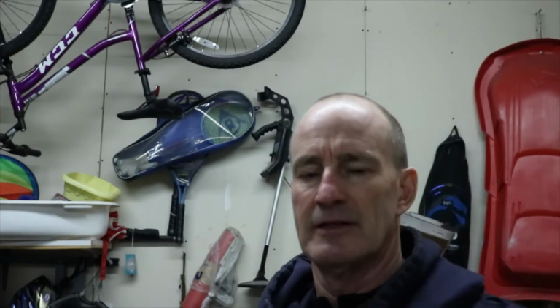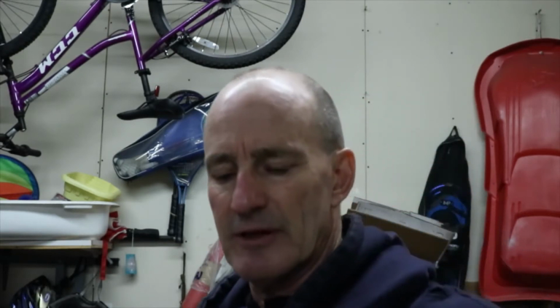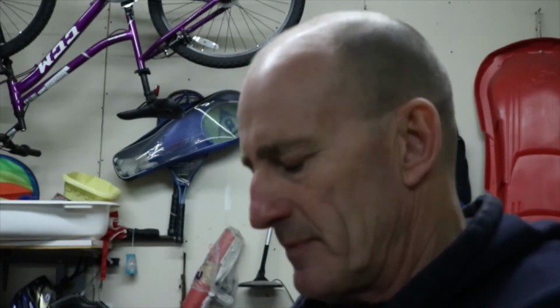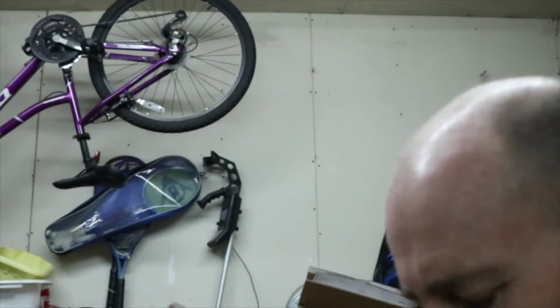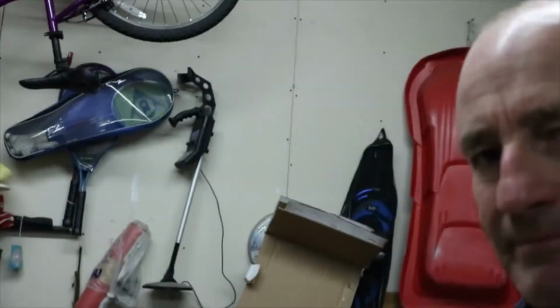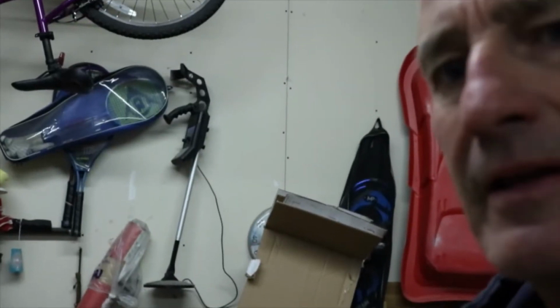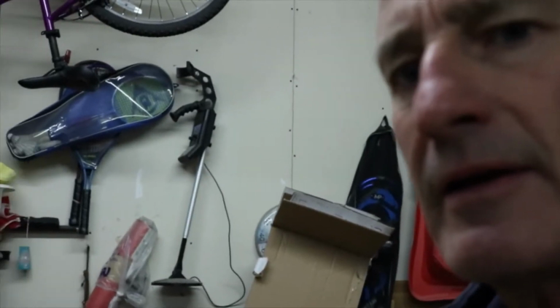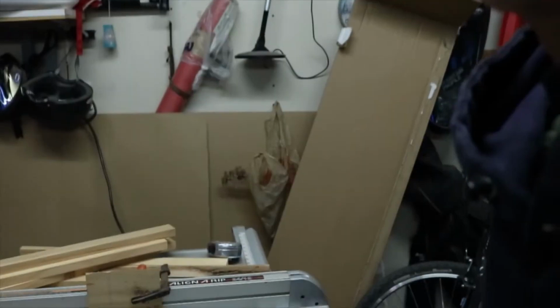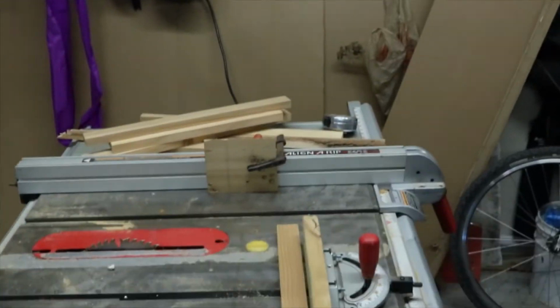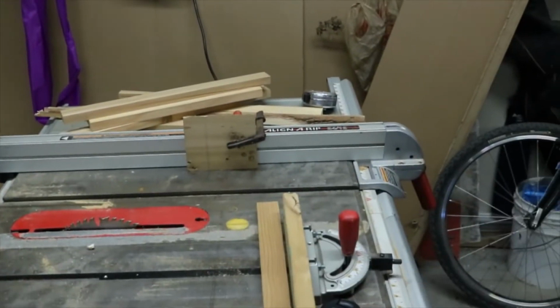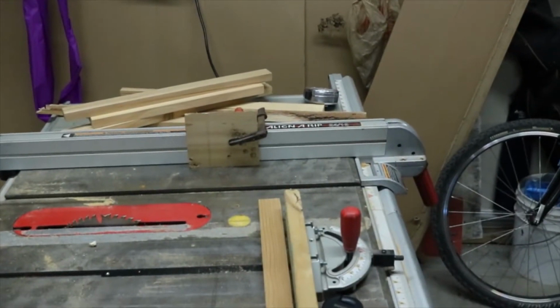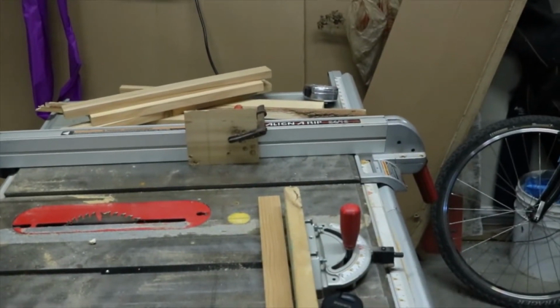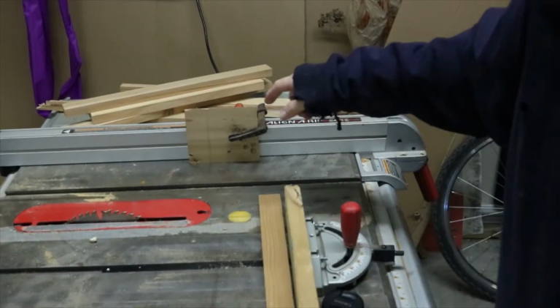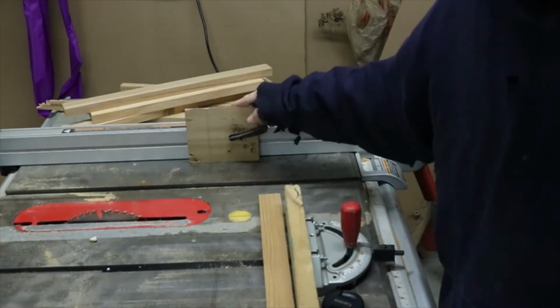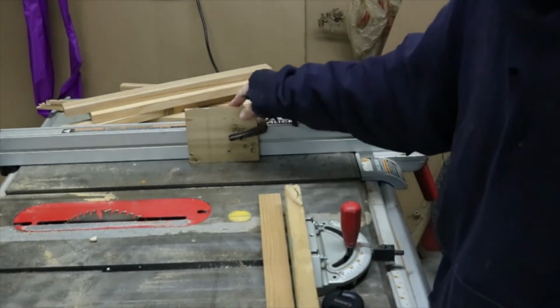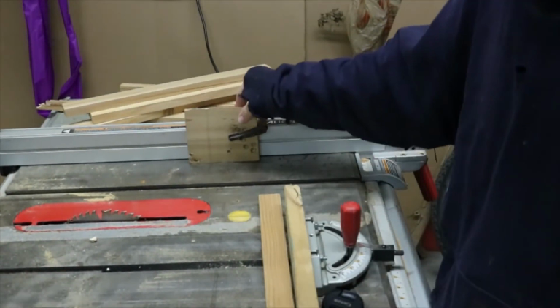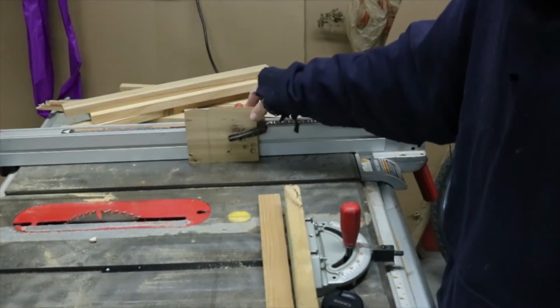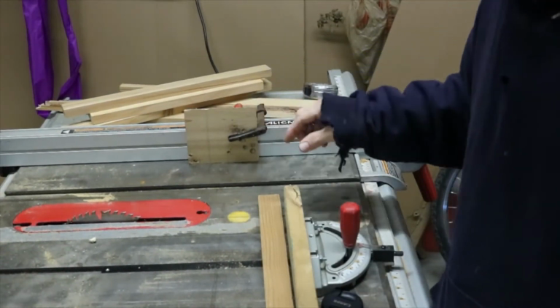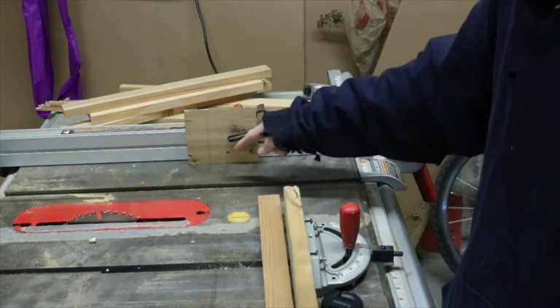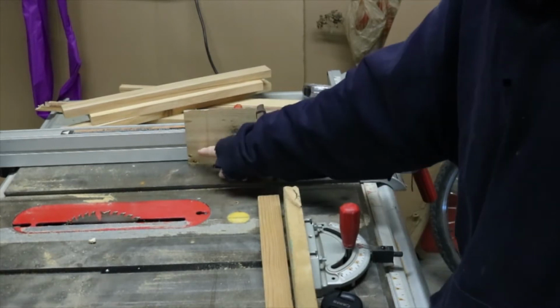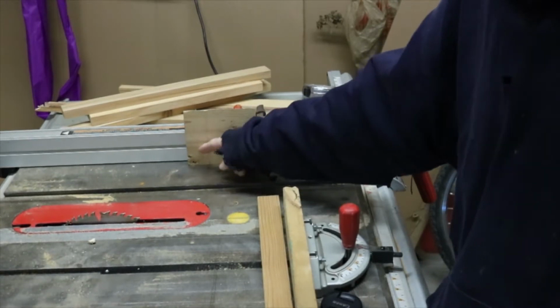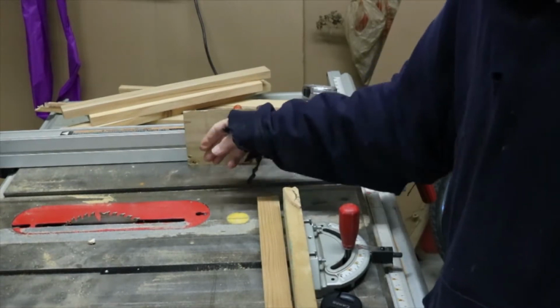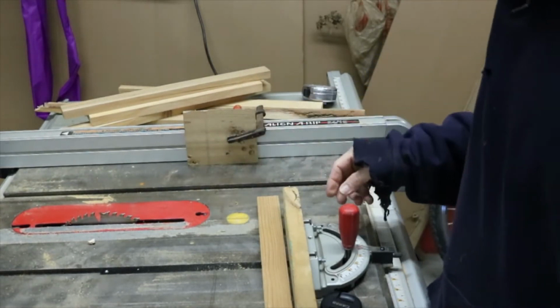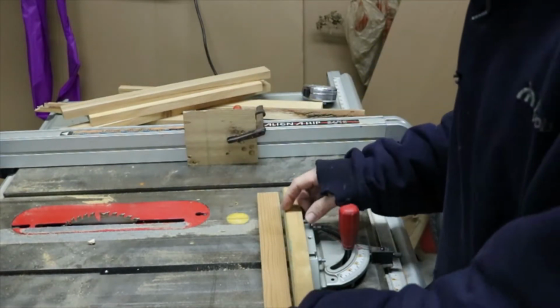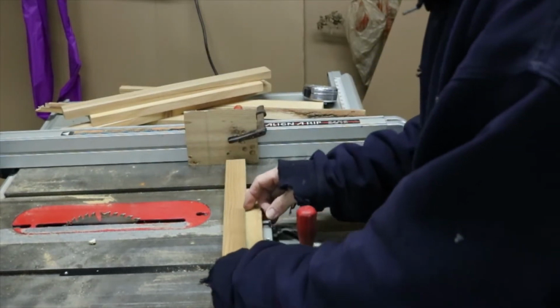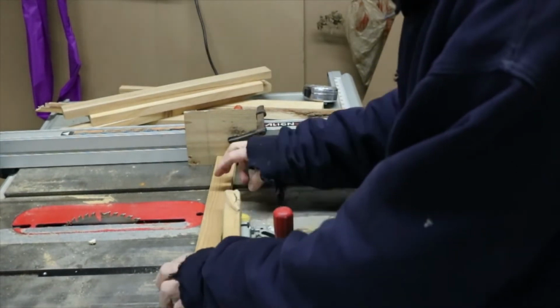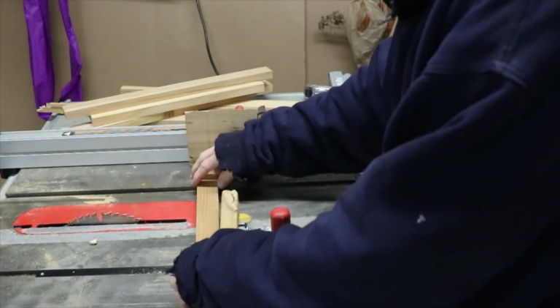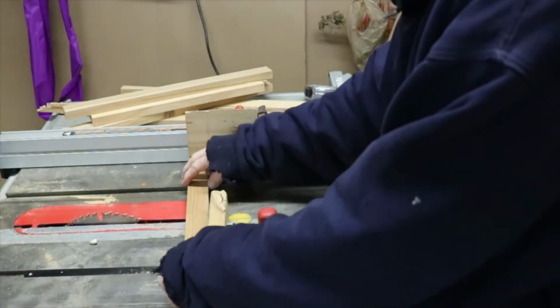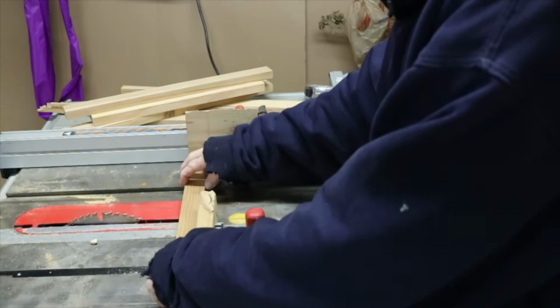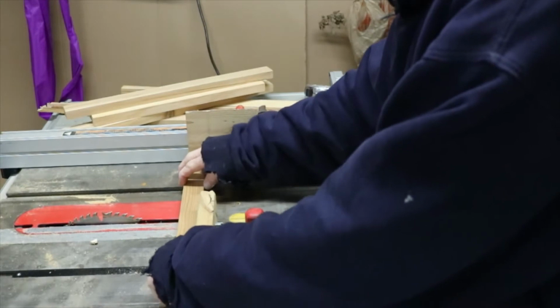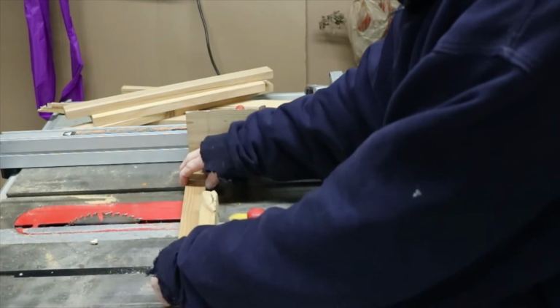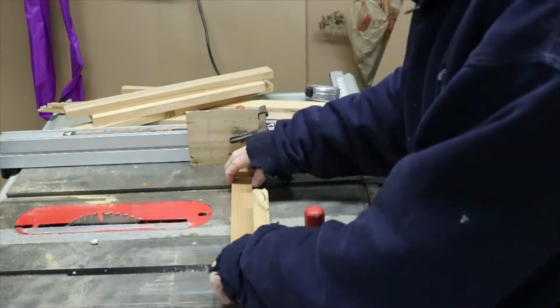Let me show you what I set up here. I made a block, and I measured eight inches from the block. That way your piece of wood doesn't jam when it hits your blade.